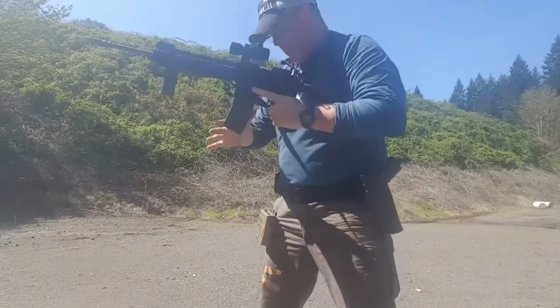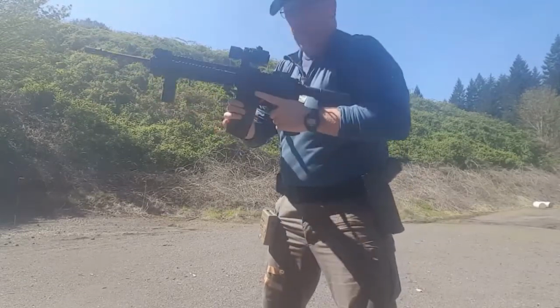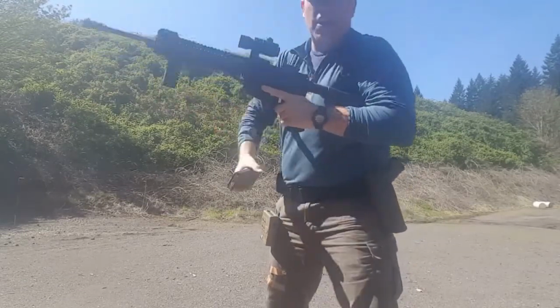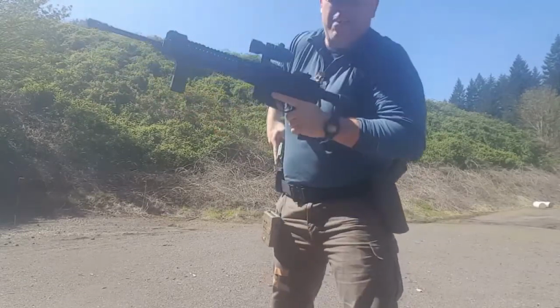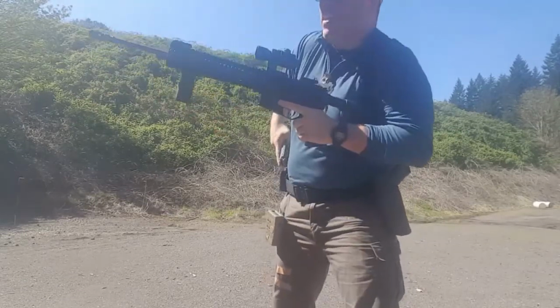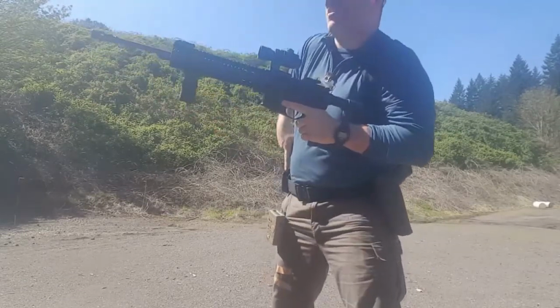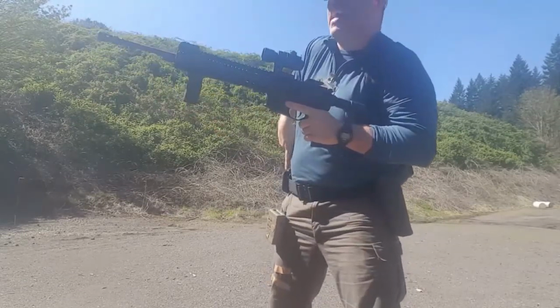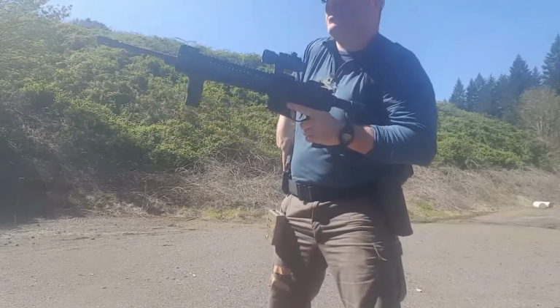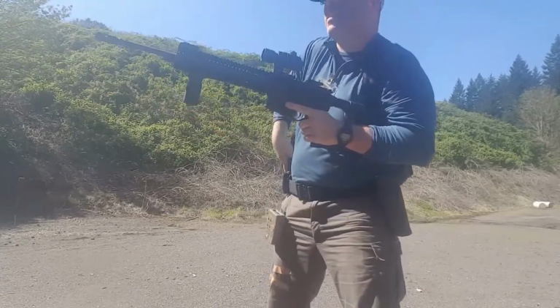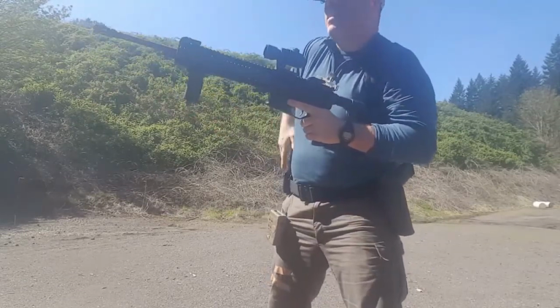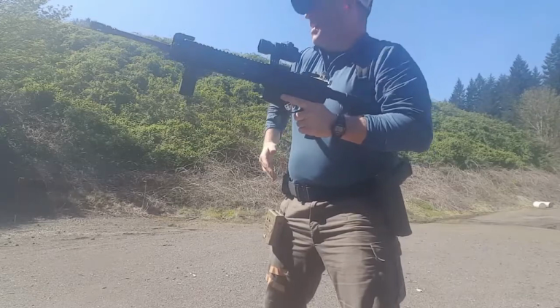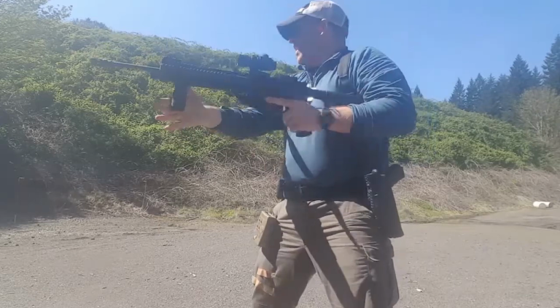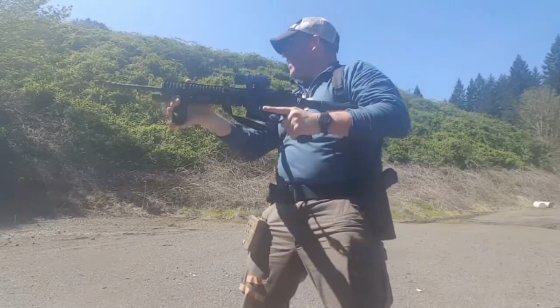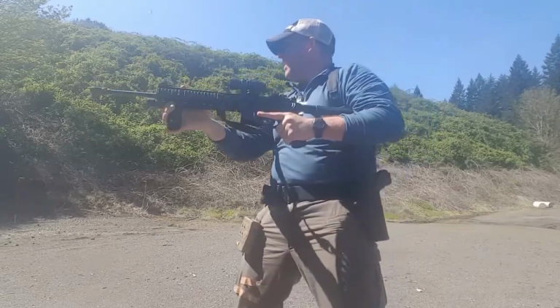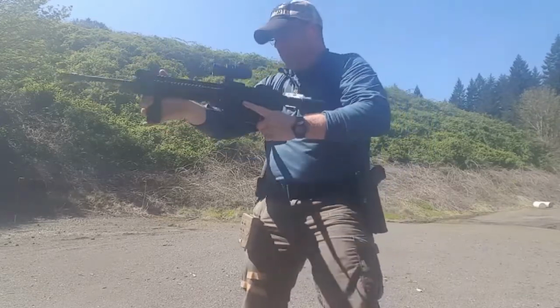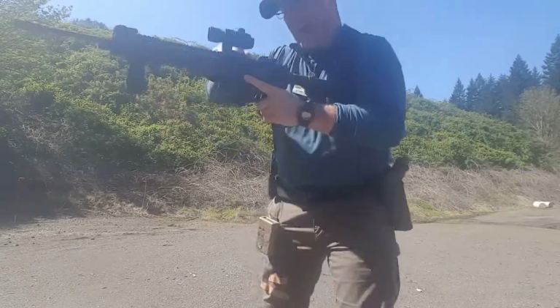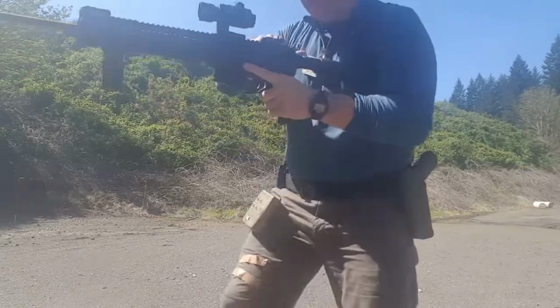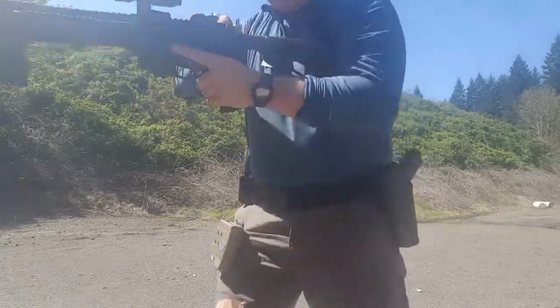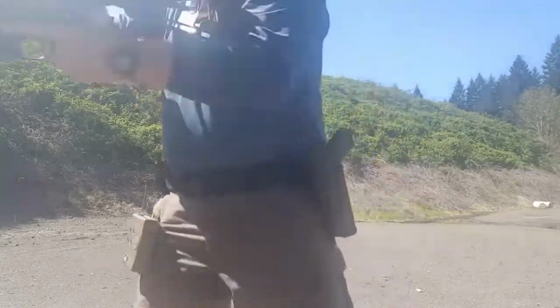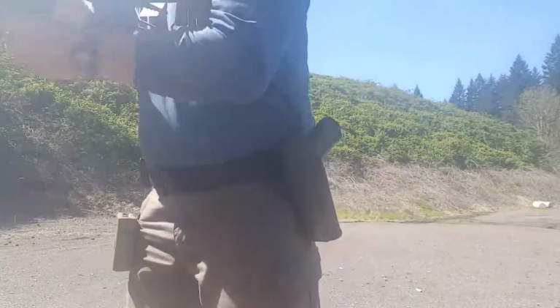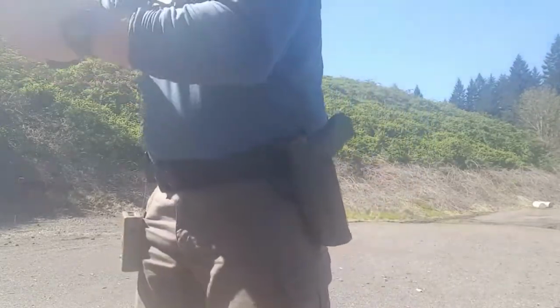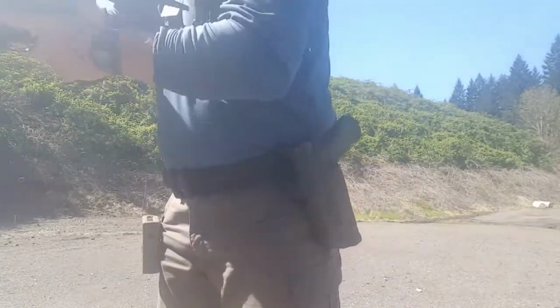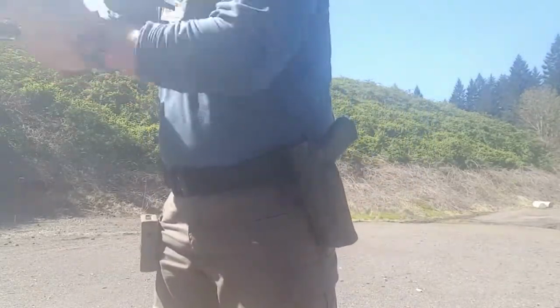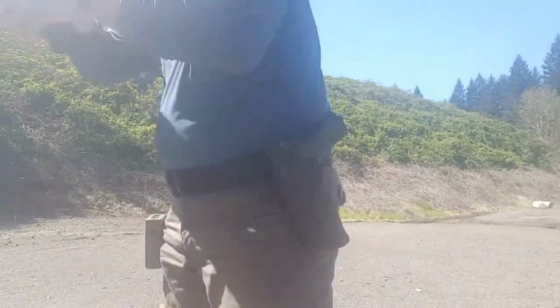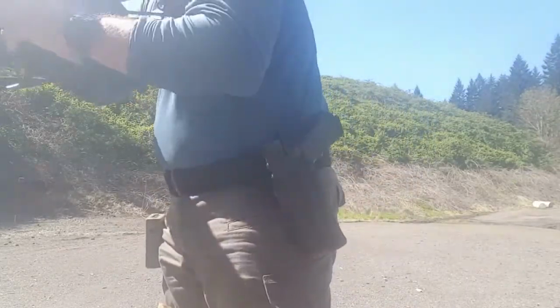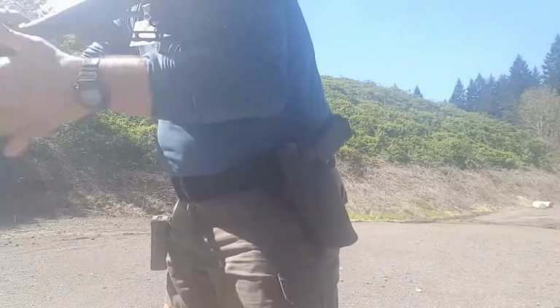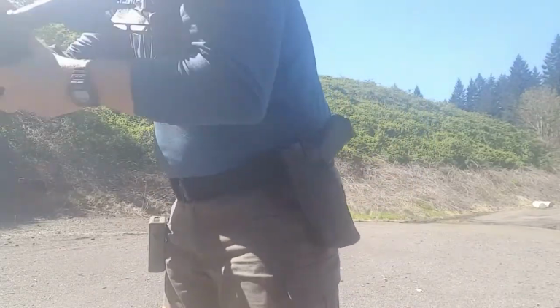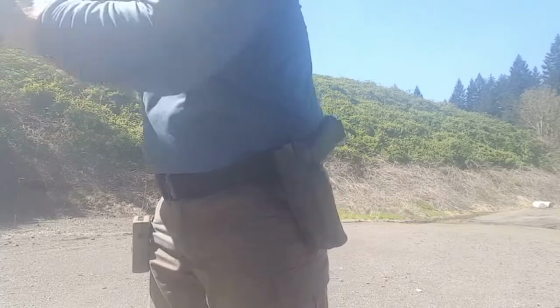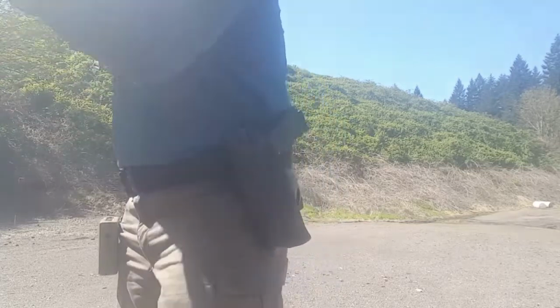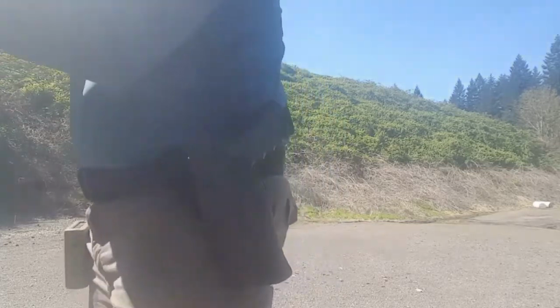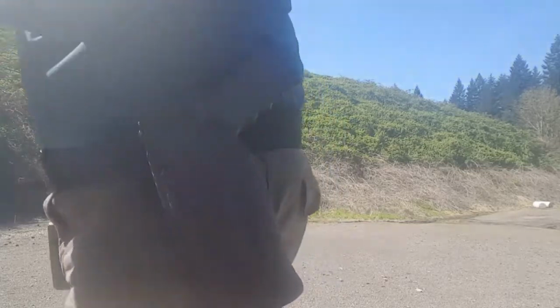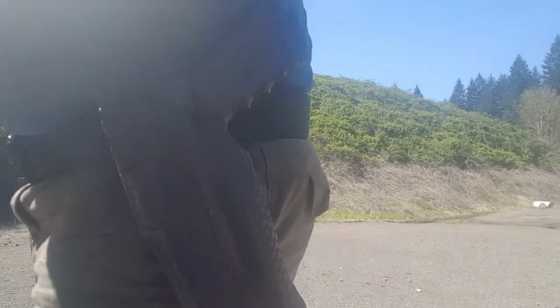Pretty good — 7.80 seconds. Looks like I got them all. I'll go down and take a look here in a second.